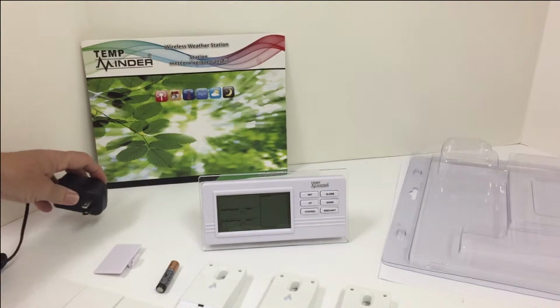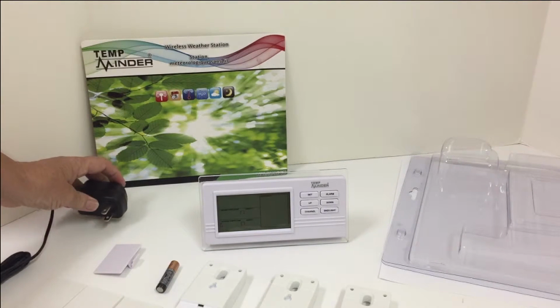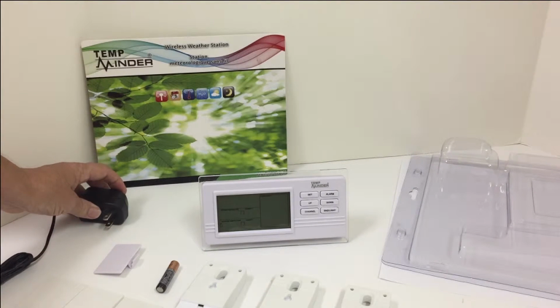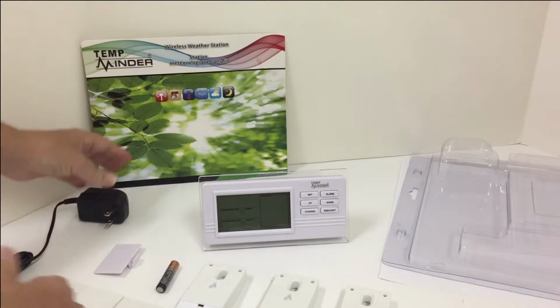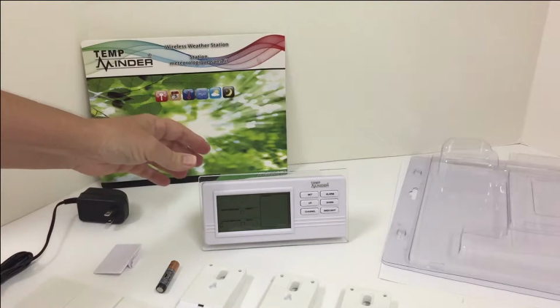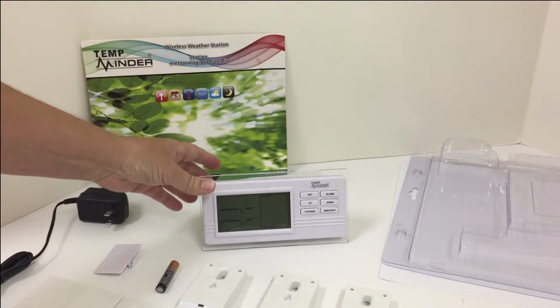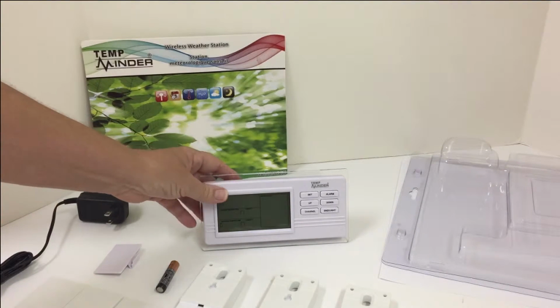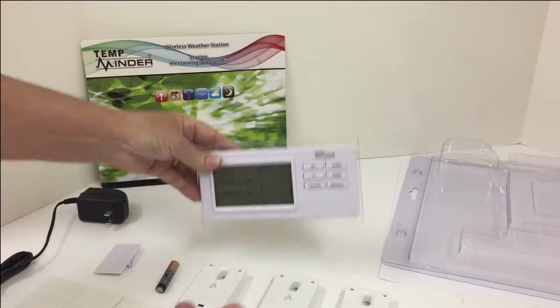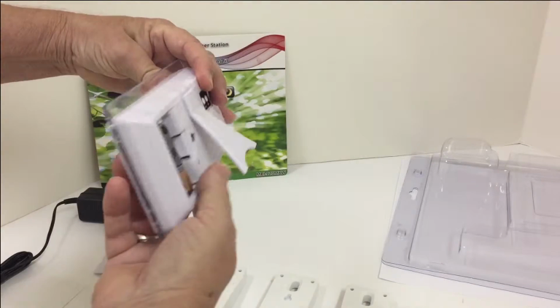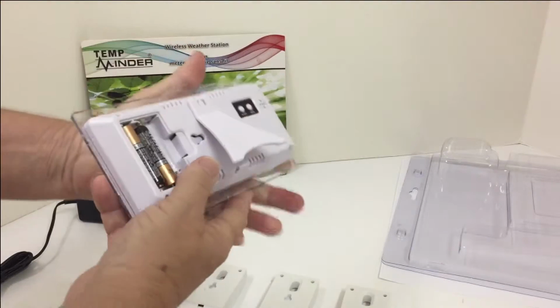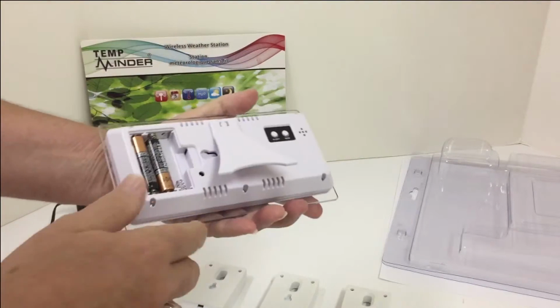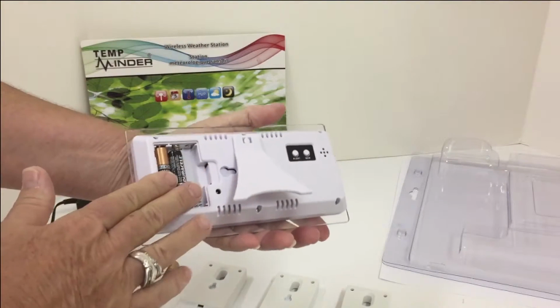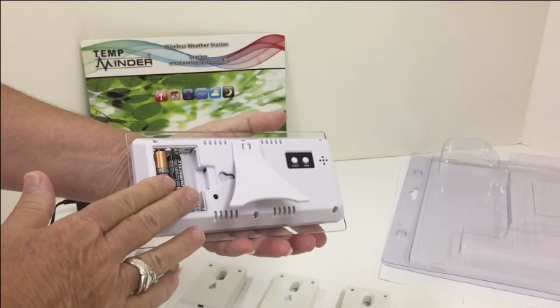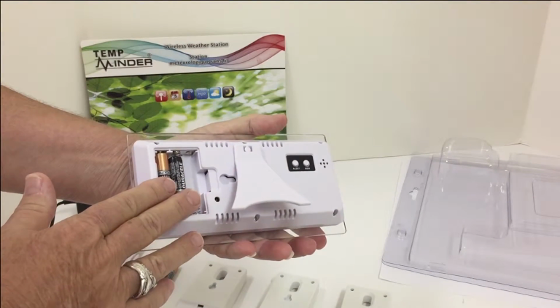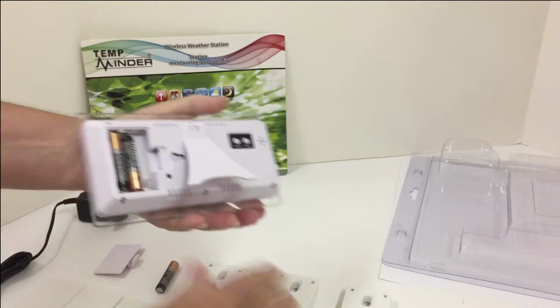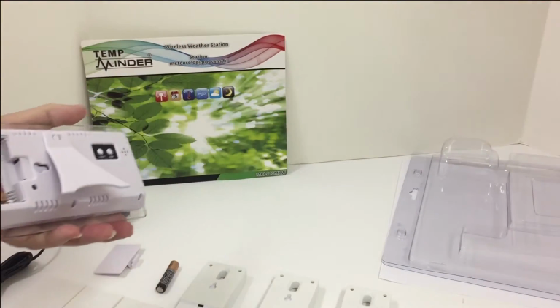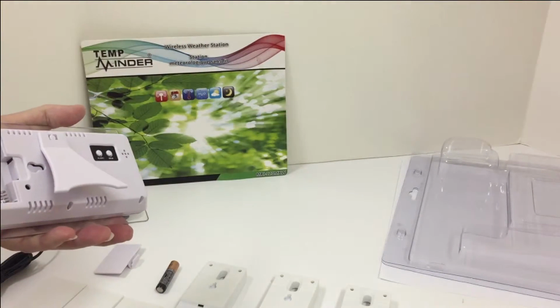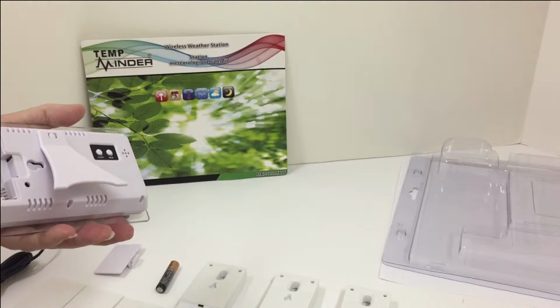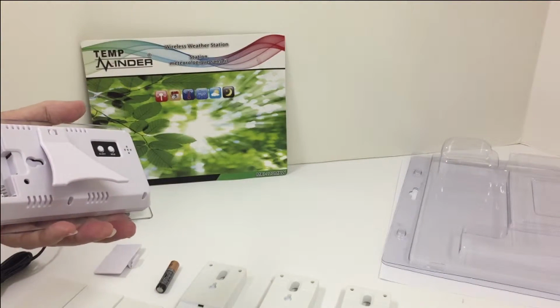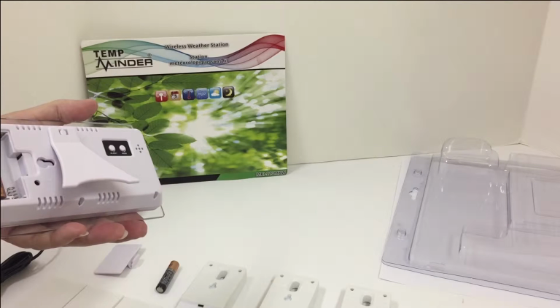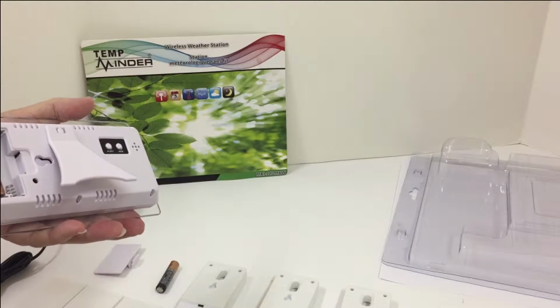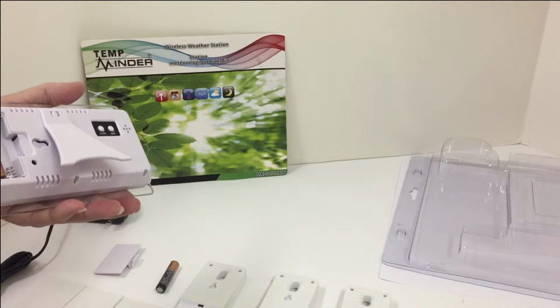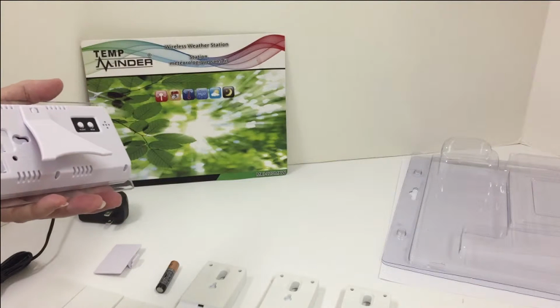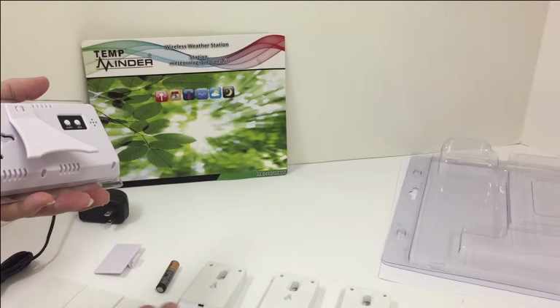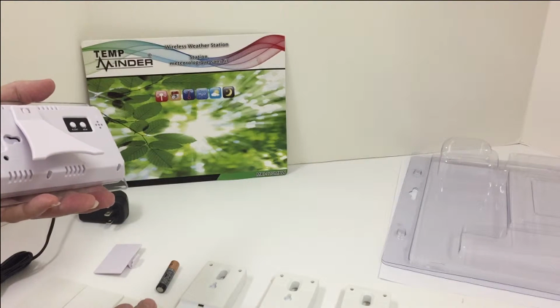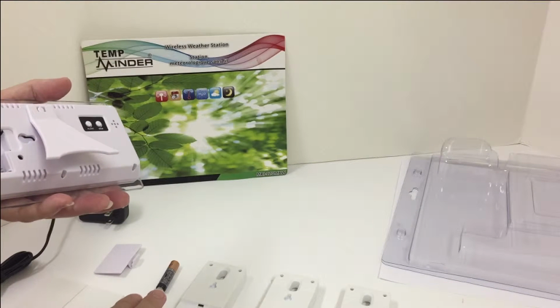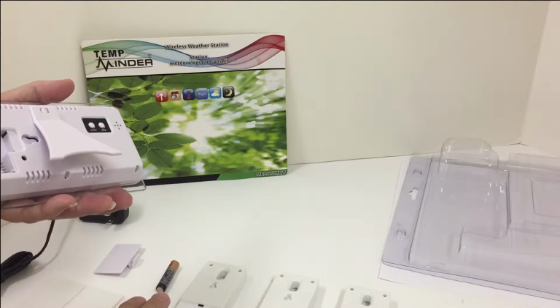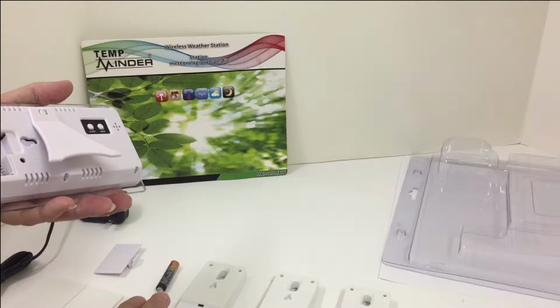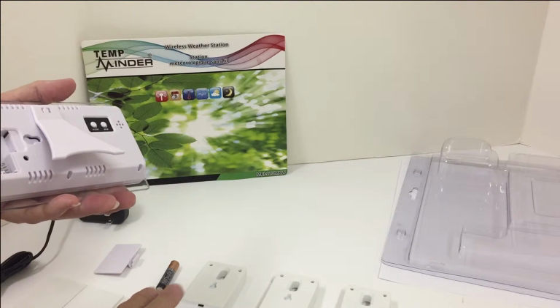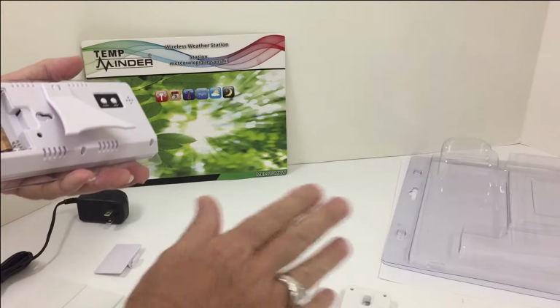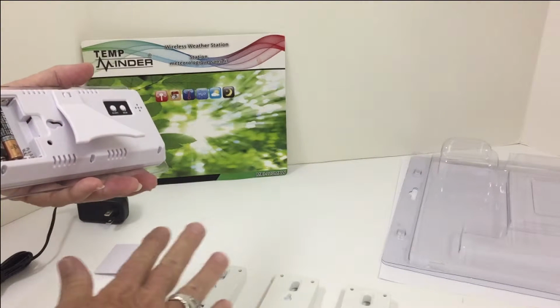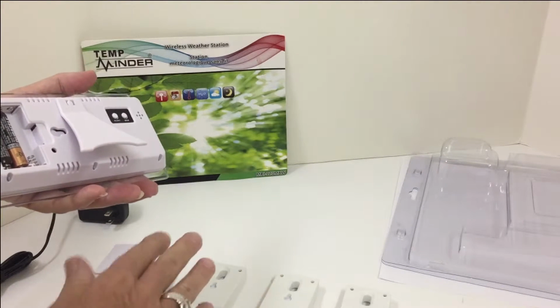For an easy setup today we will be working with batteries. You will need three batteries in the receiver and two in the transmitter. We will set up today three transmitters, three channels.